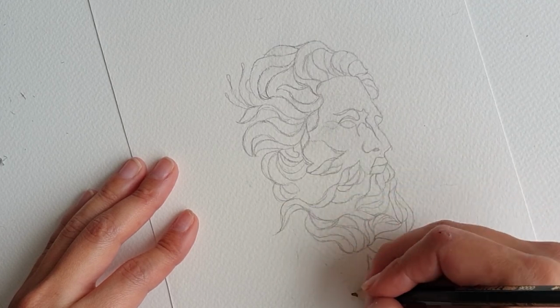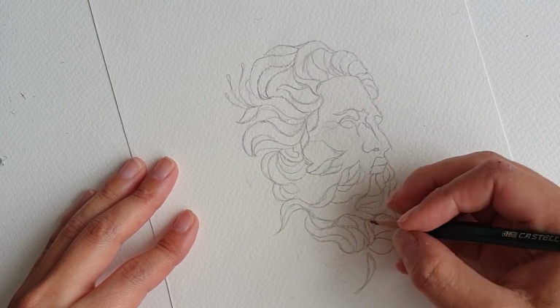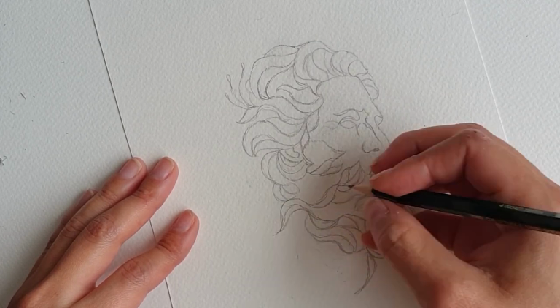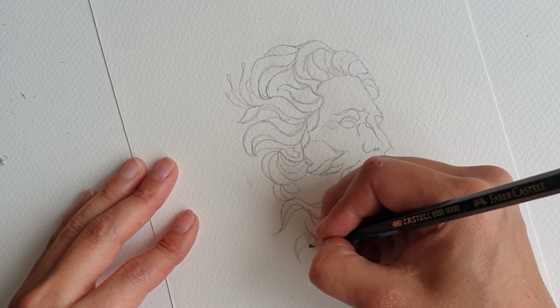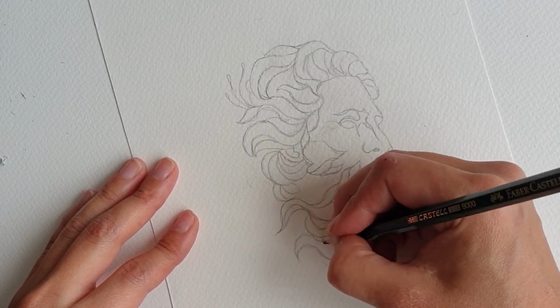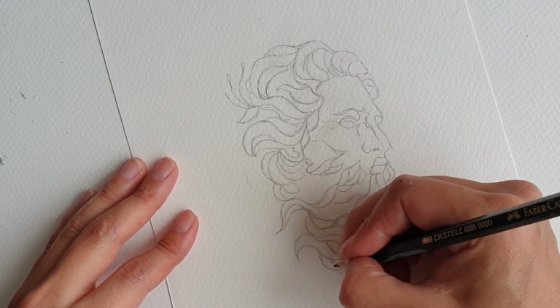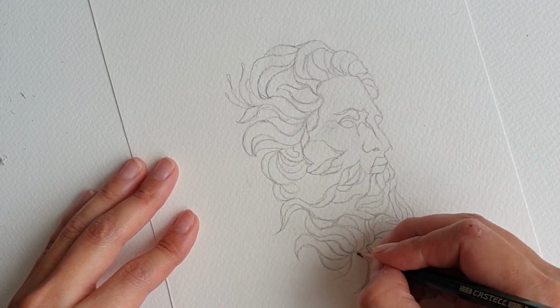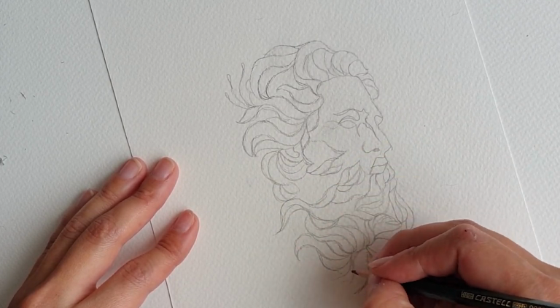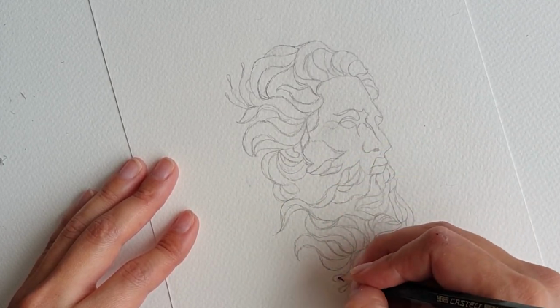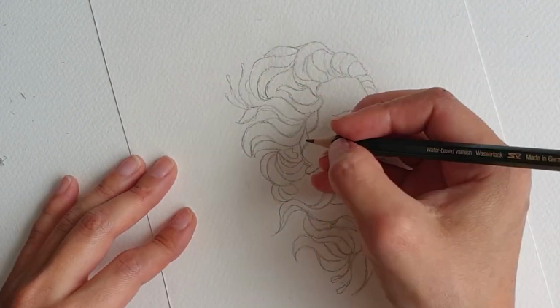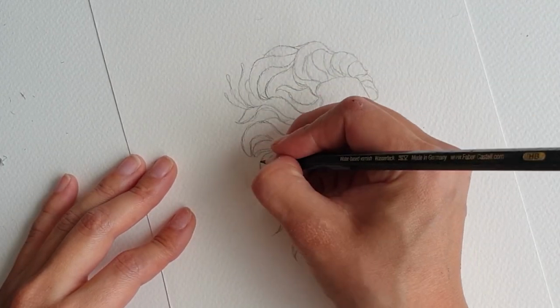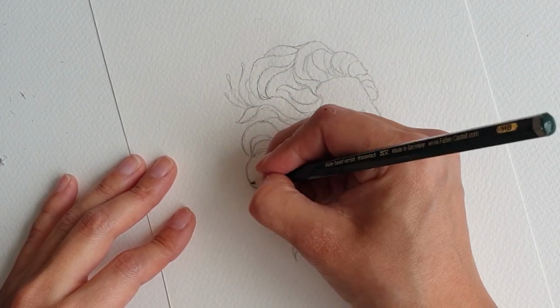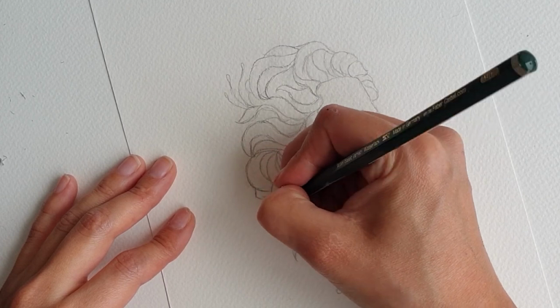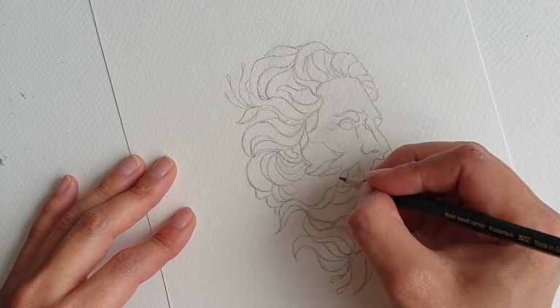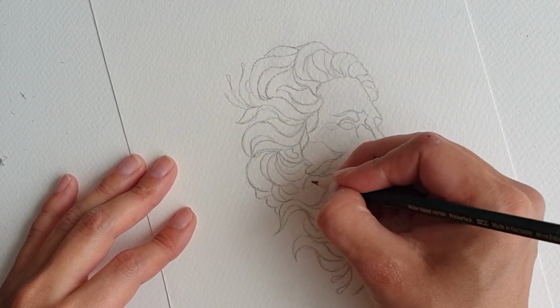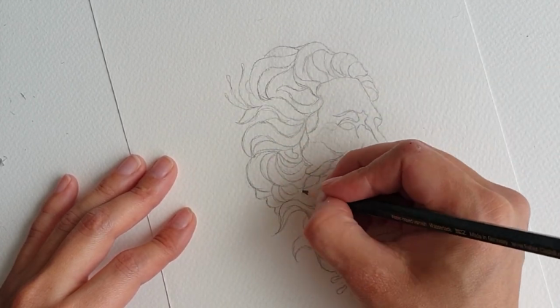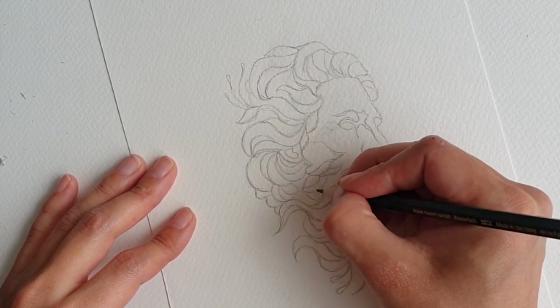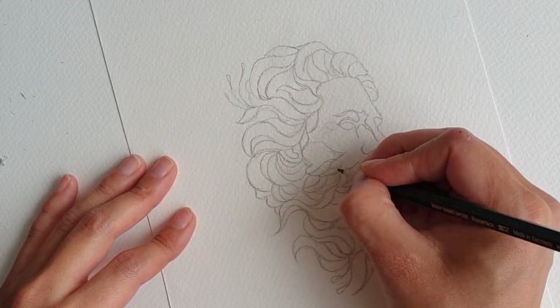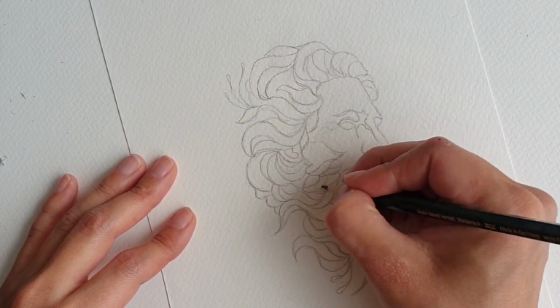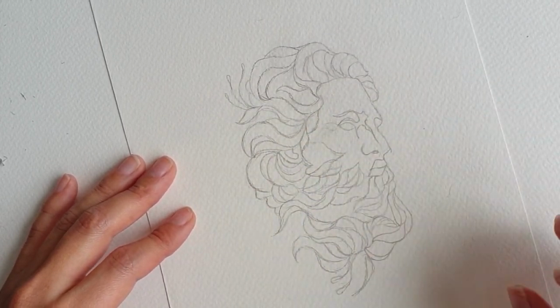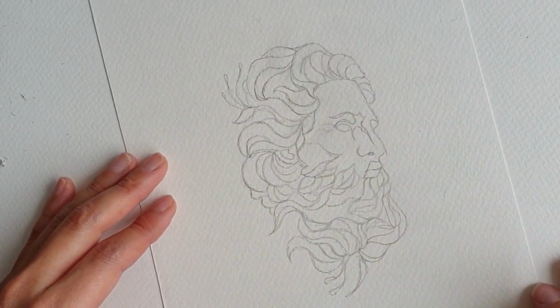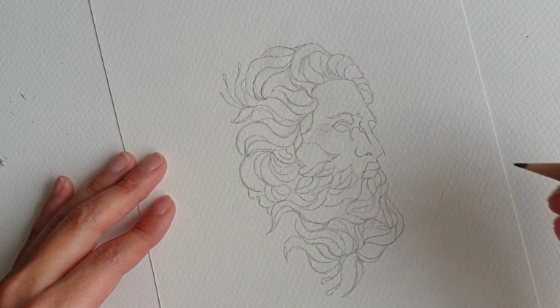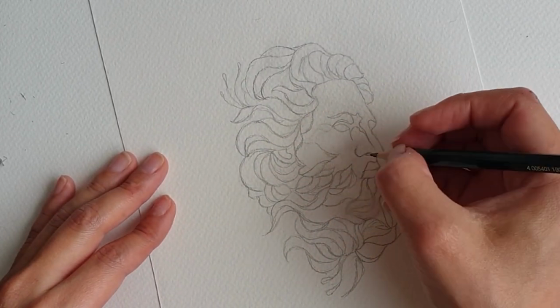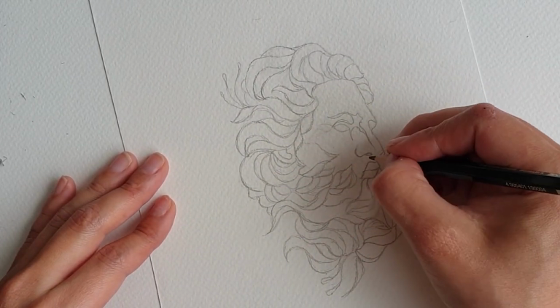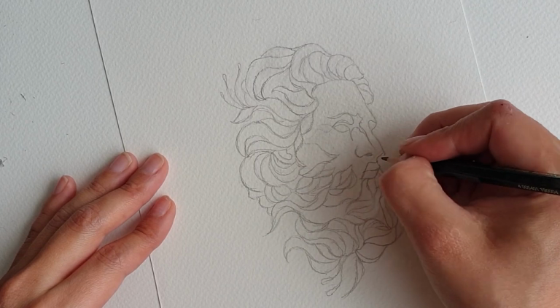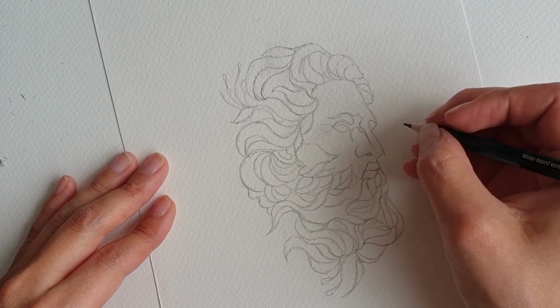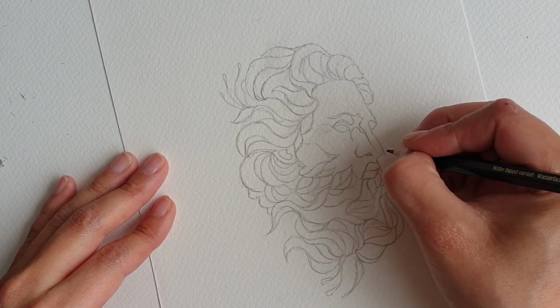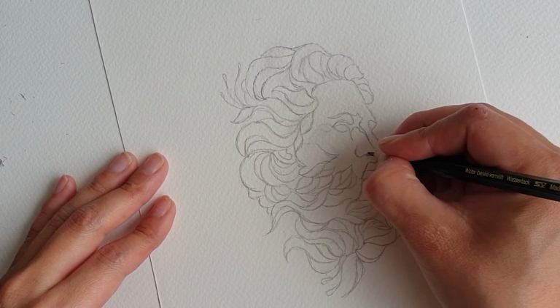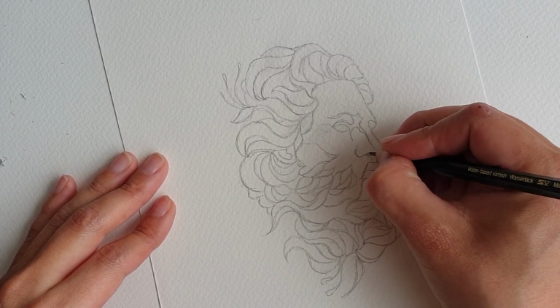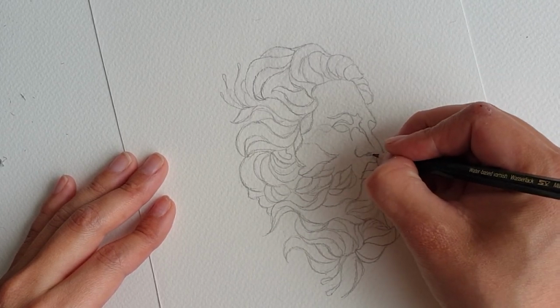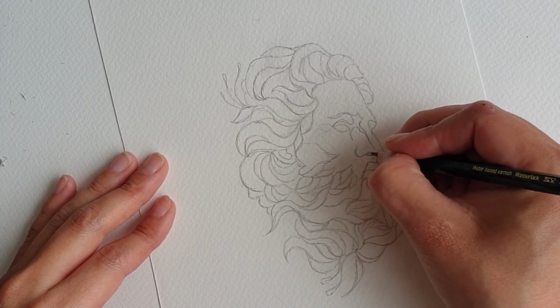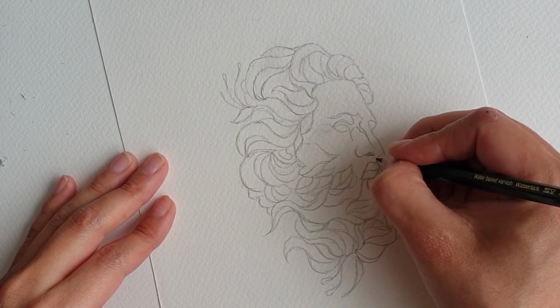We finish off the details of the rest of the face. Ensure we get the shading right for darker parts like the nostrils and then finish off the rest of the detailing in the beard.